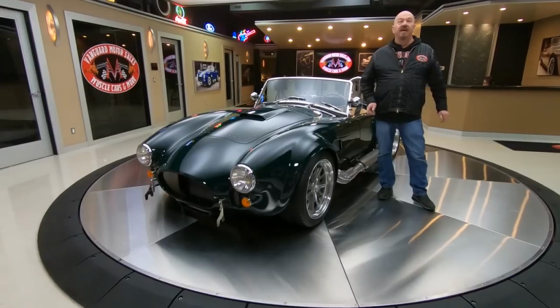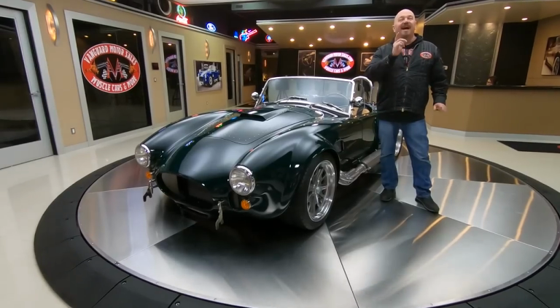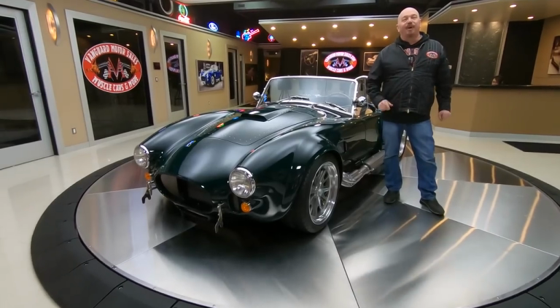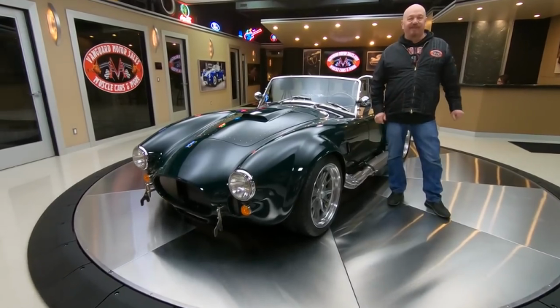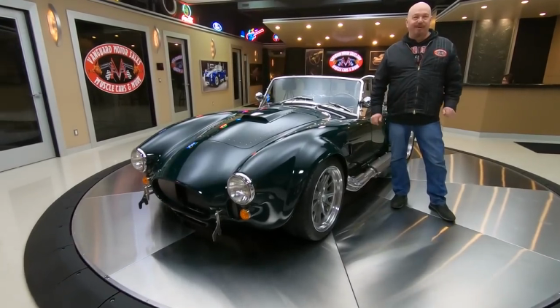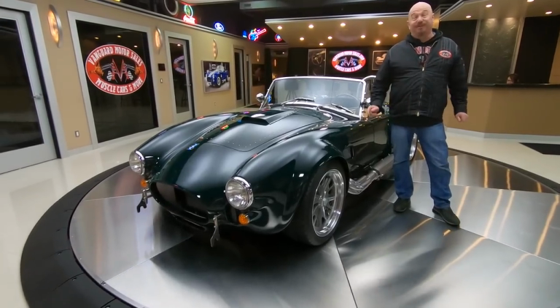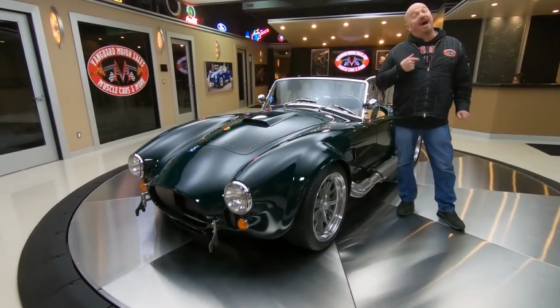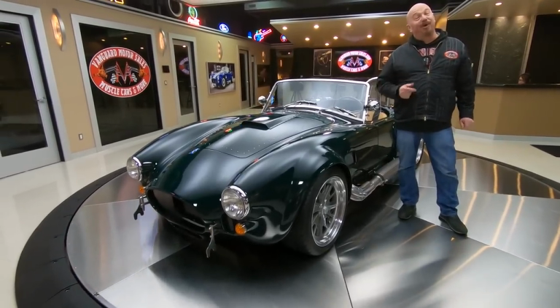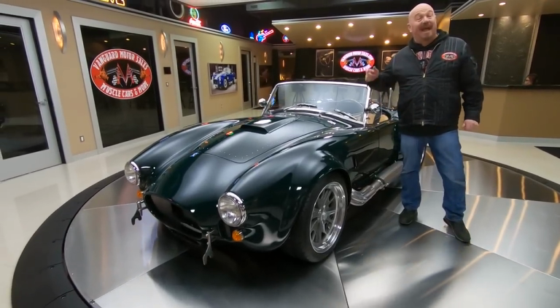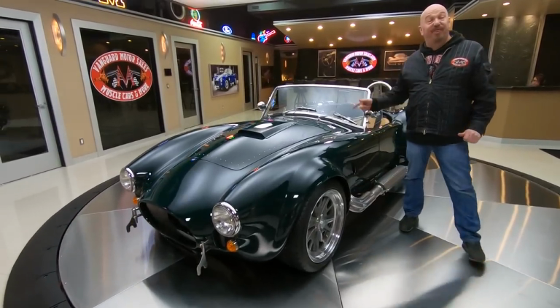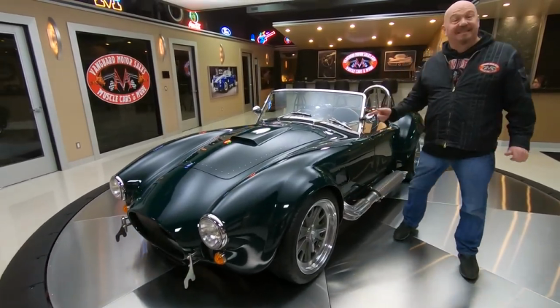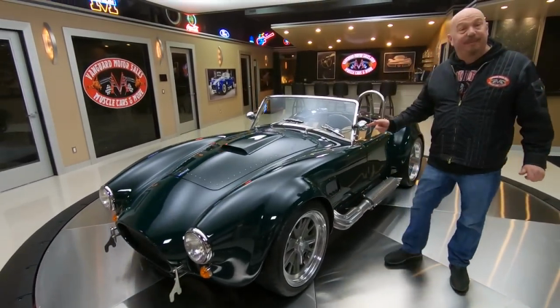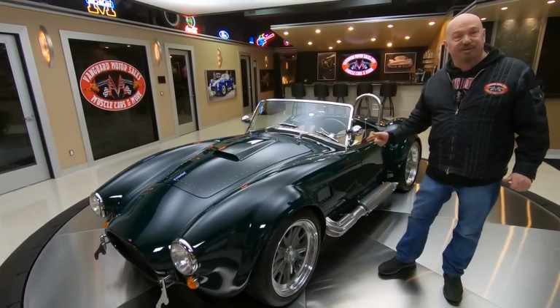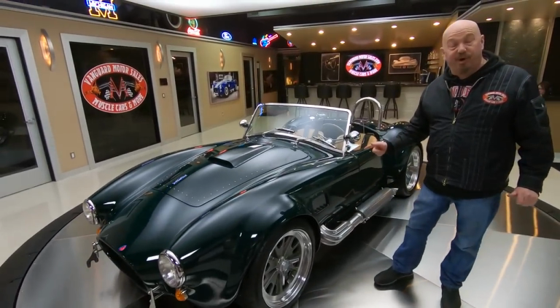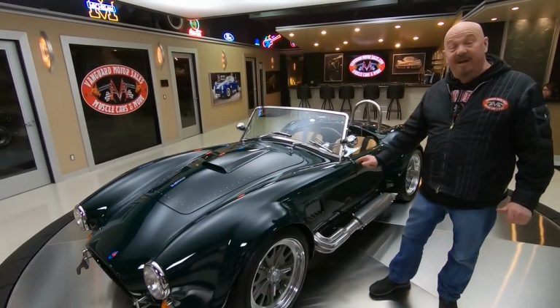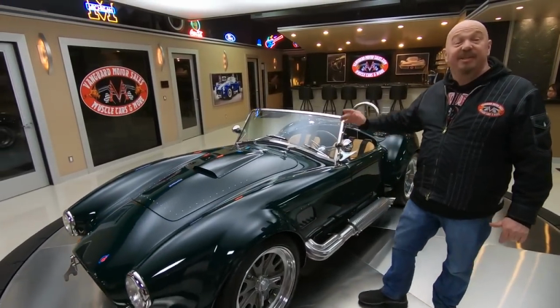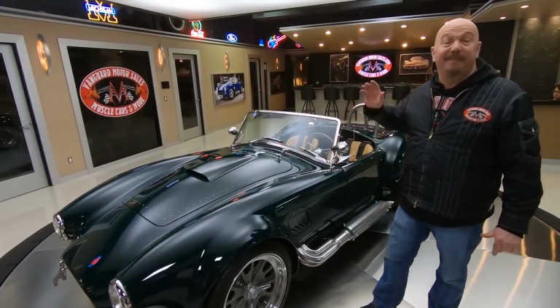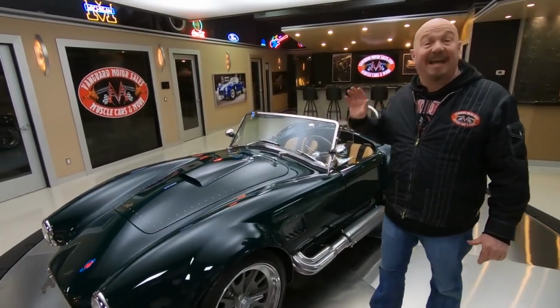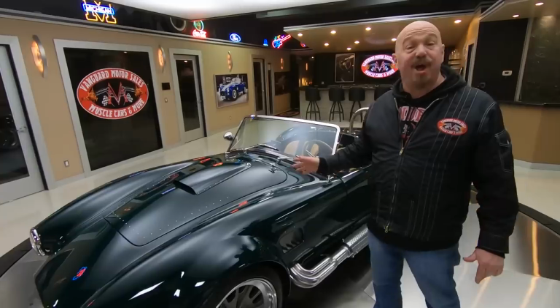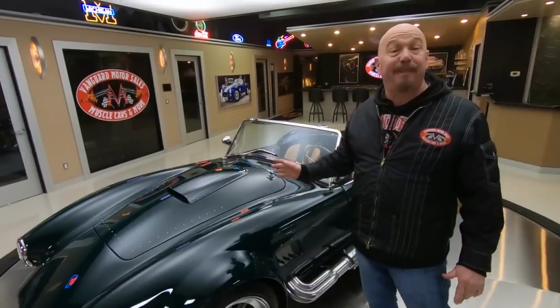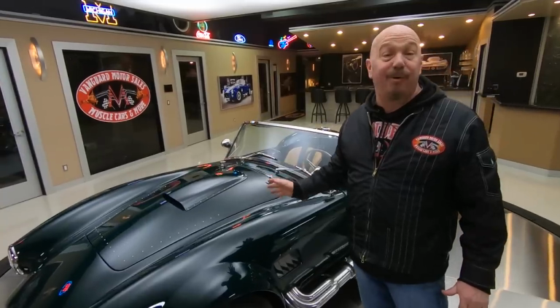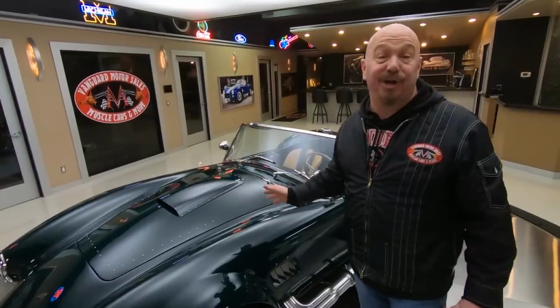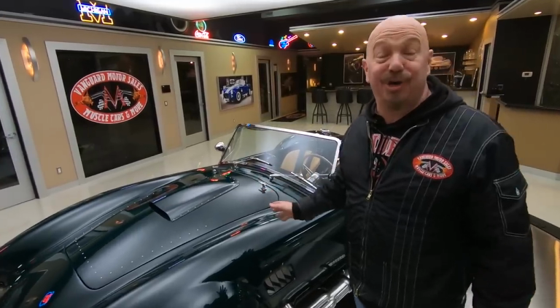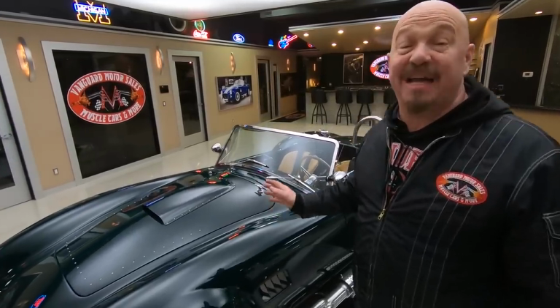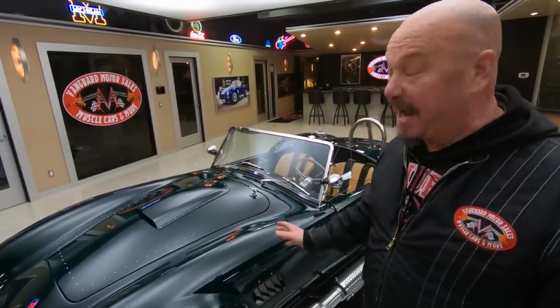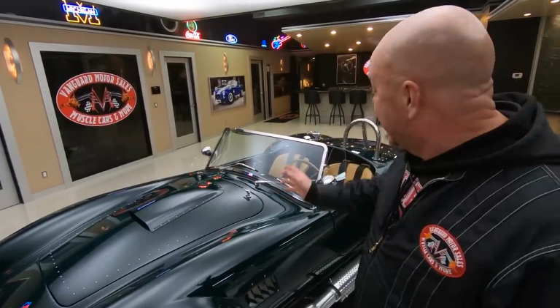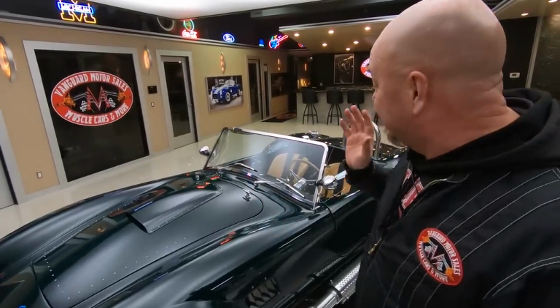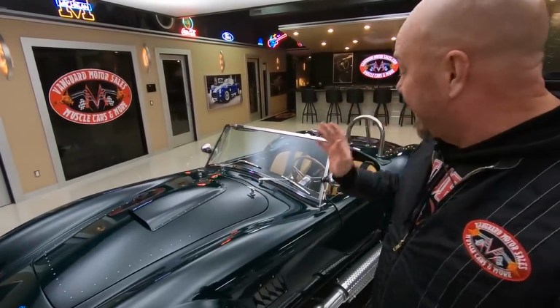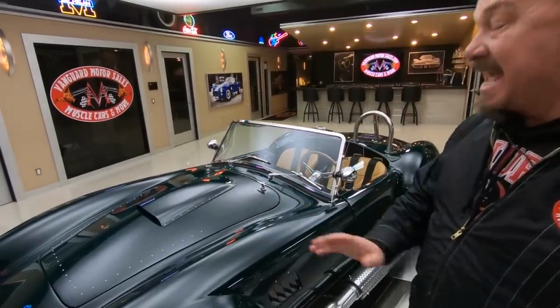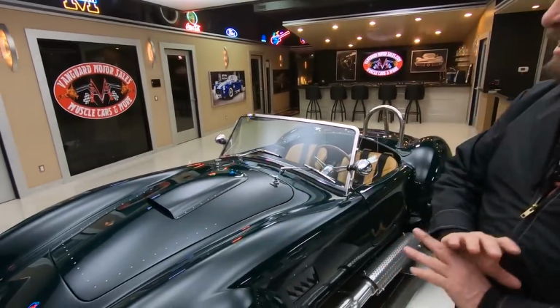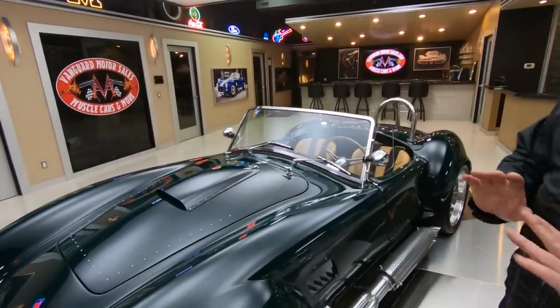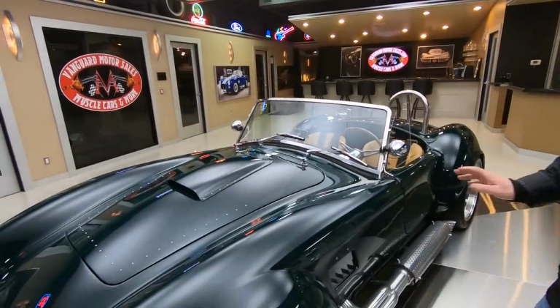Hey guys, welcome back to Vanguard Motor Sales. I'm Greg and this is a Backdraft Cobra. This baby's got coyote power under the hood, that's right. This baby is sweet.